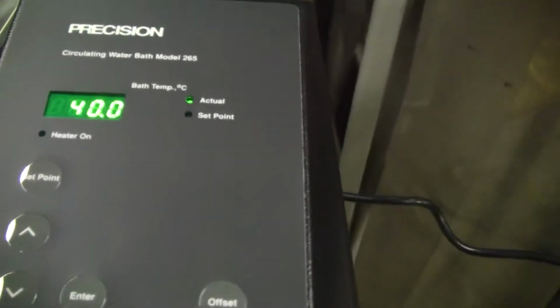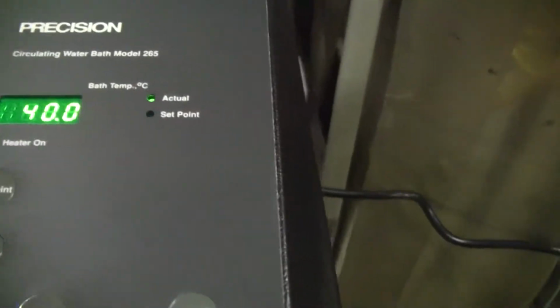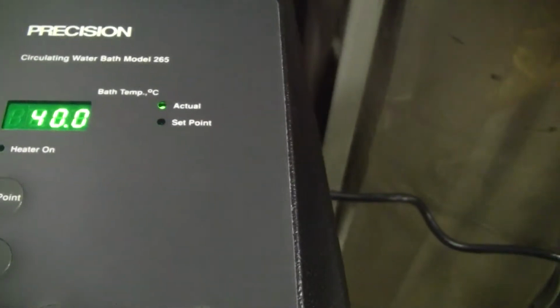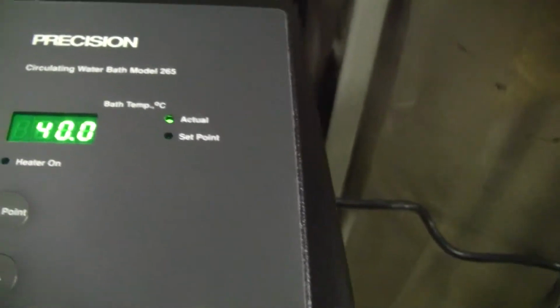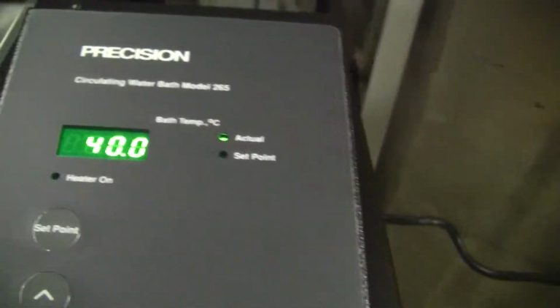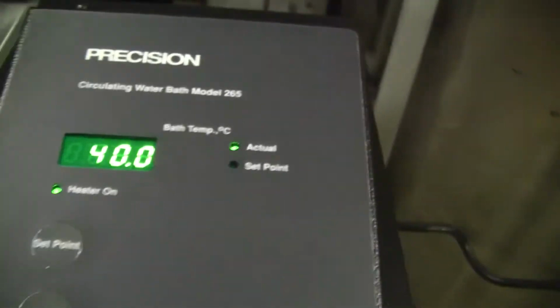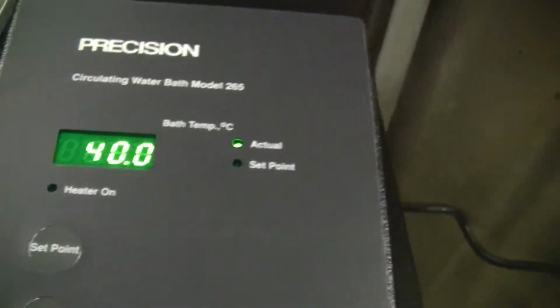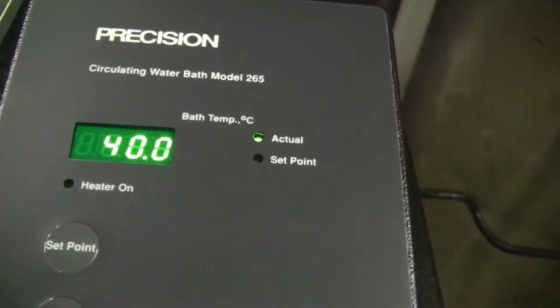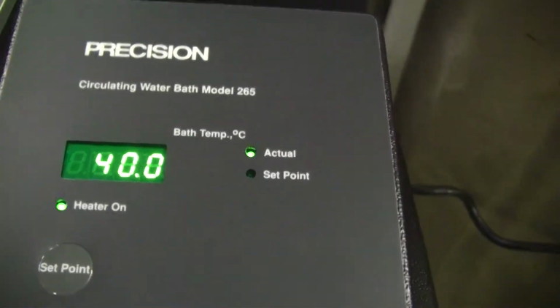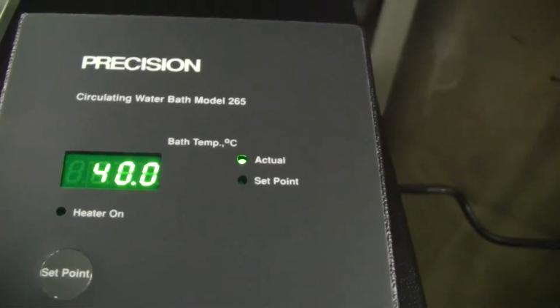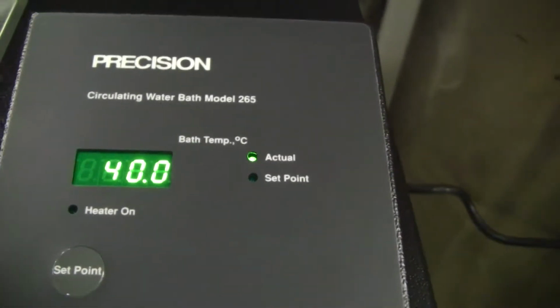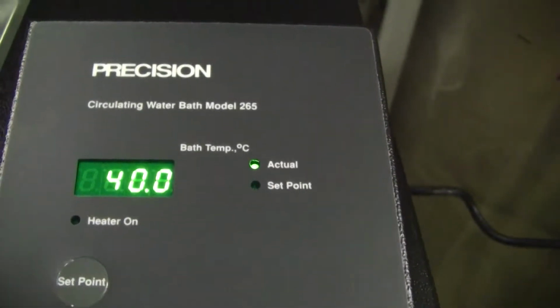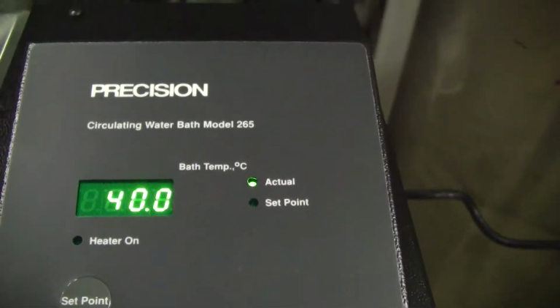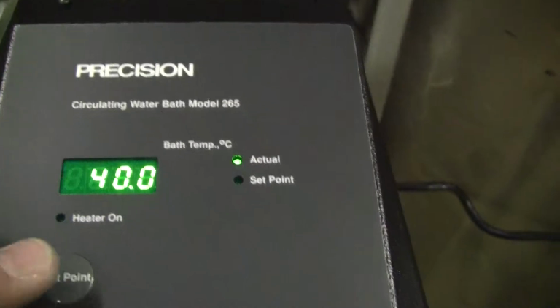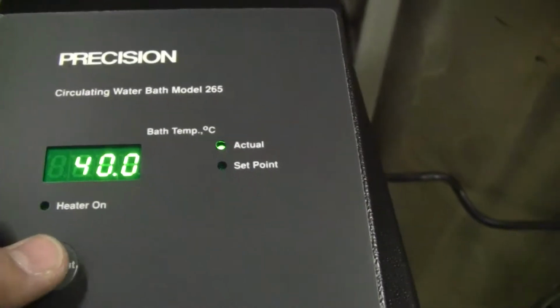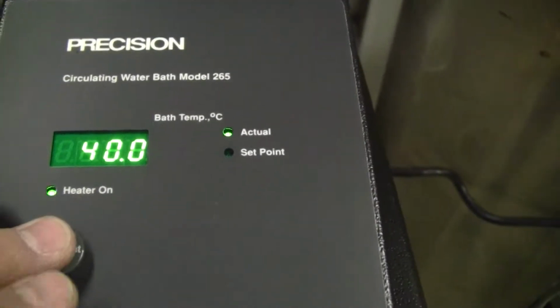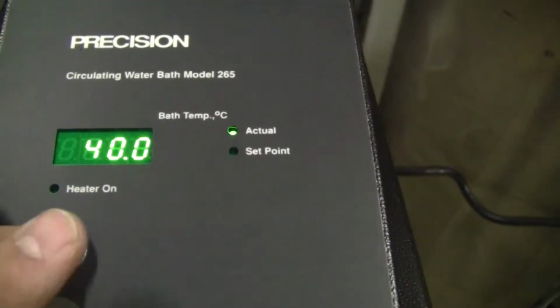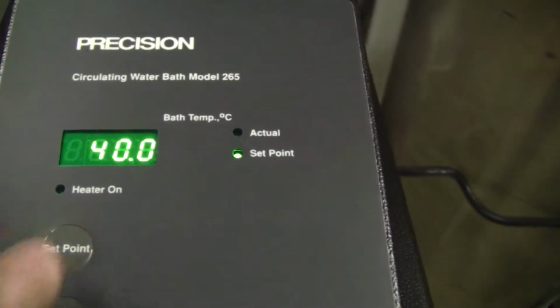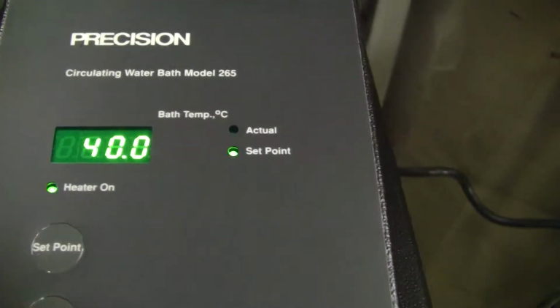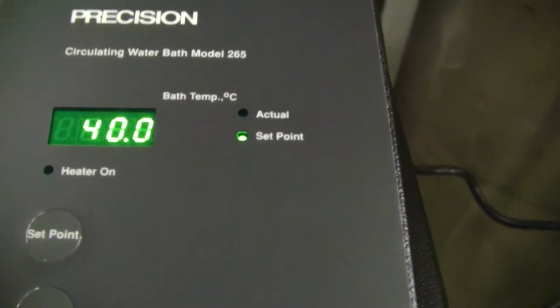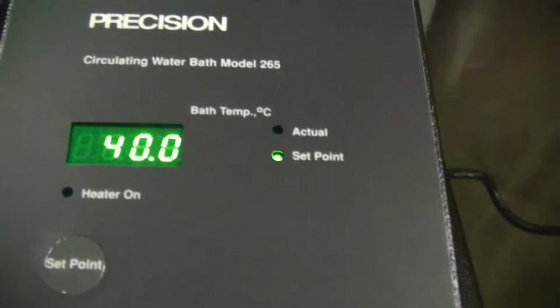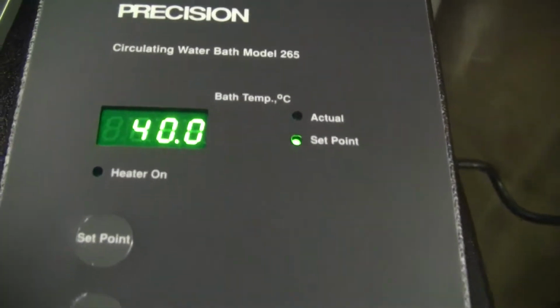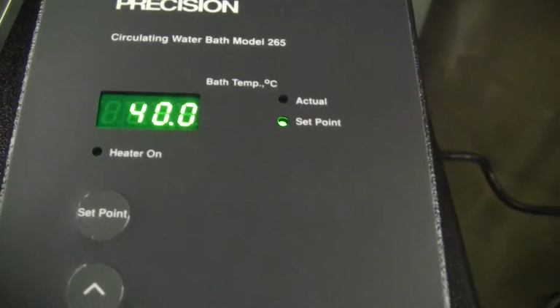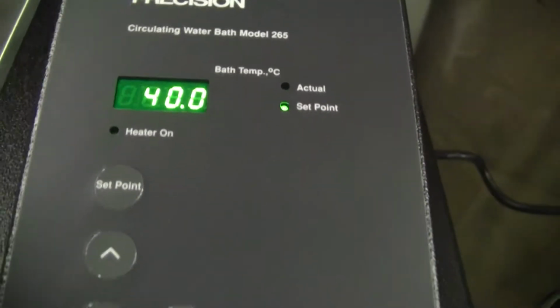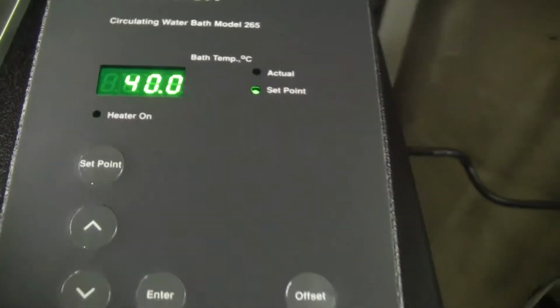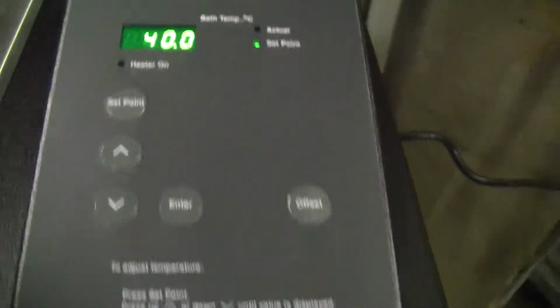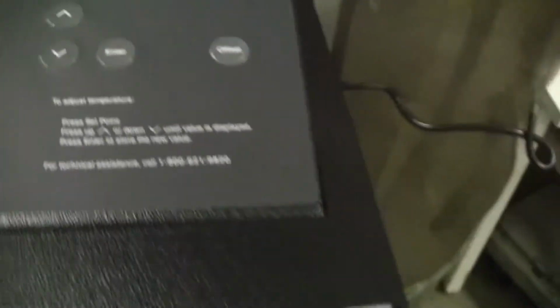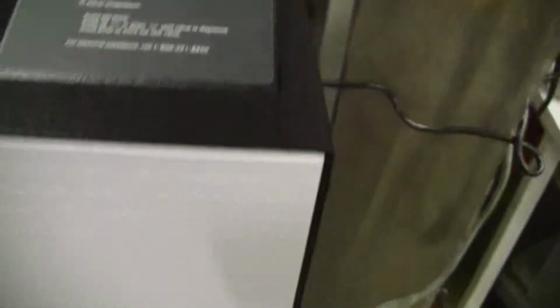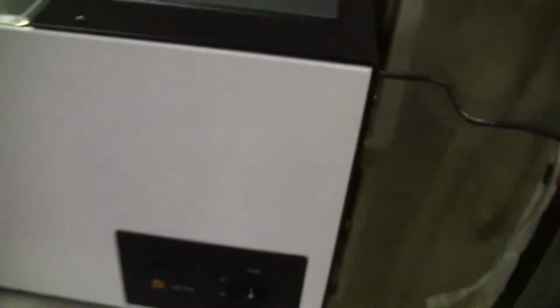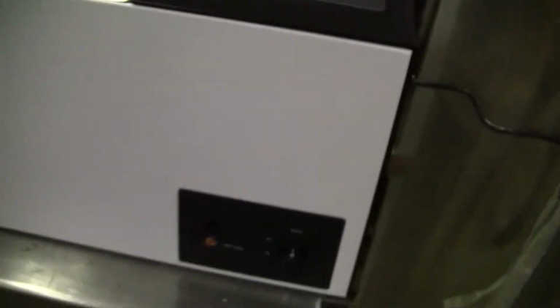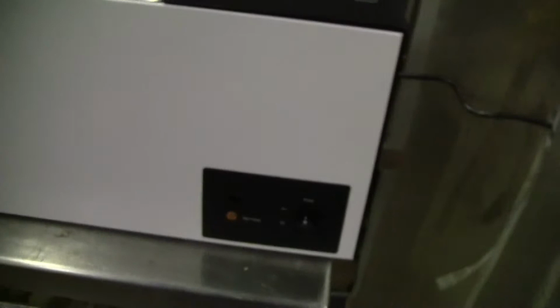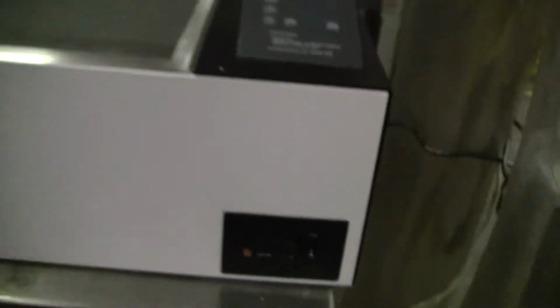As you can see, the actual temperature now is 40 degrees C. Let's look at the set point — it is 40 degrees C. Working perfectly.